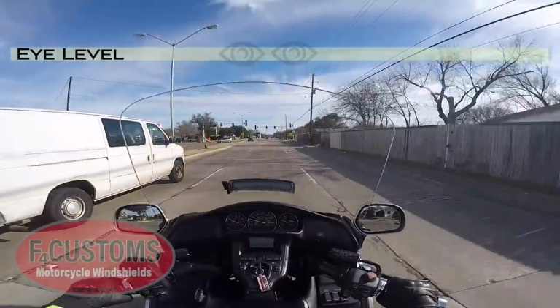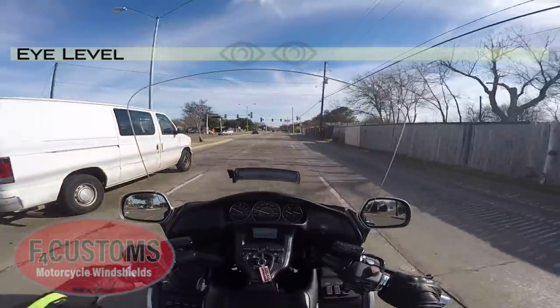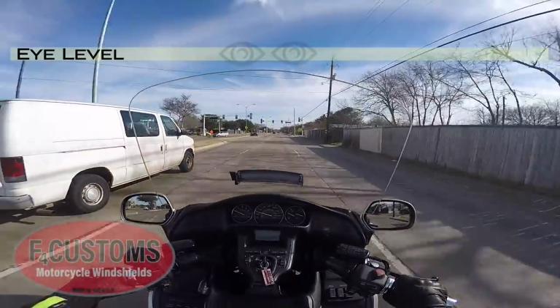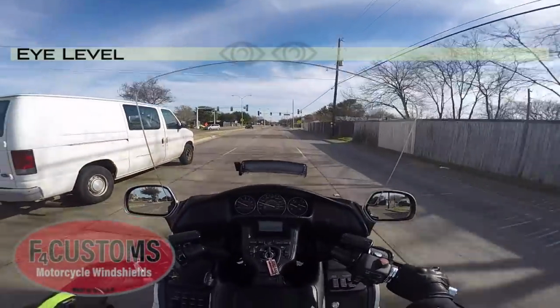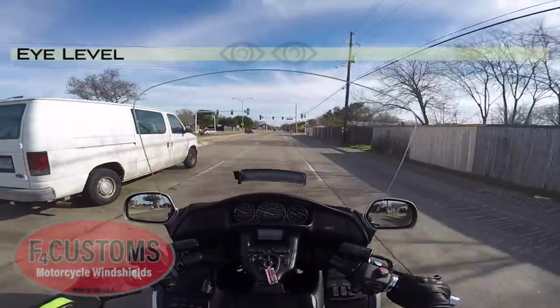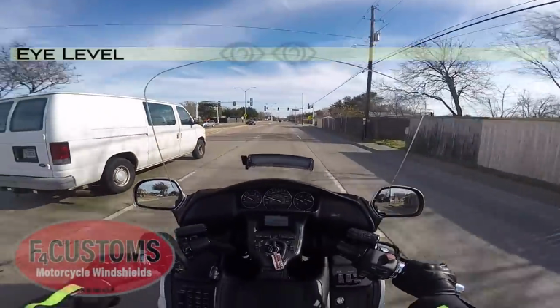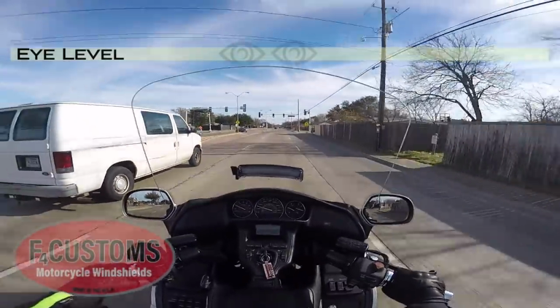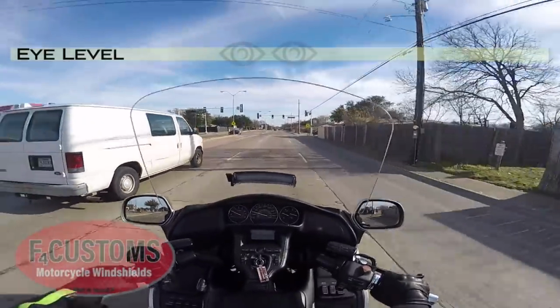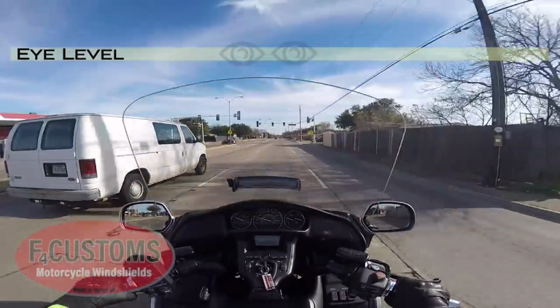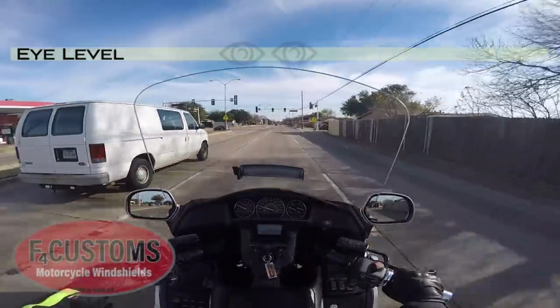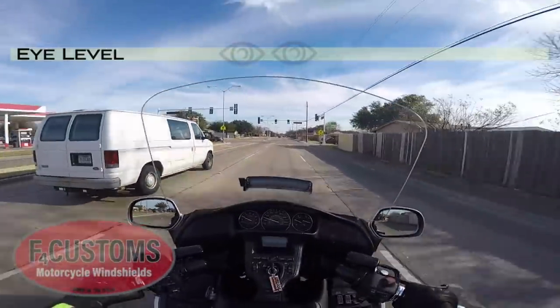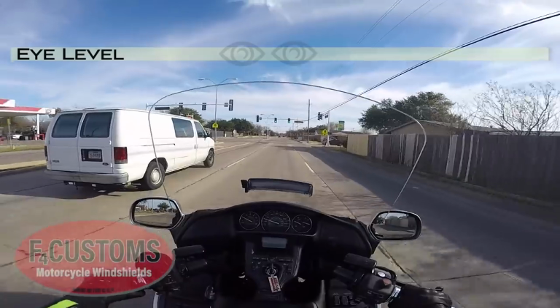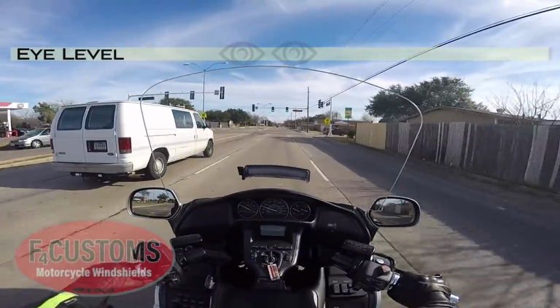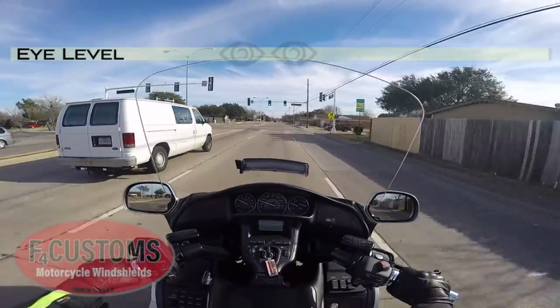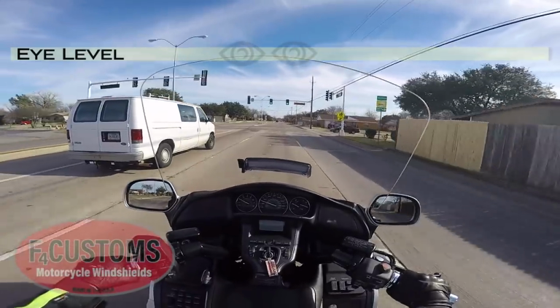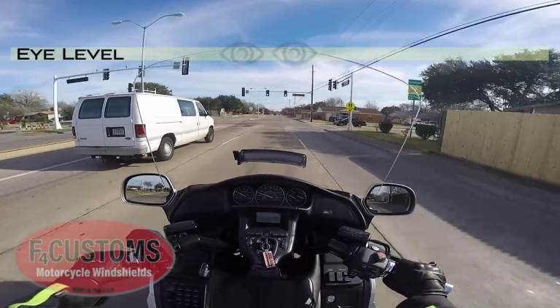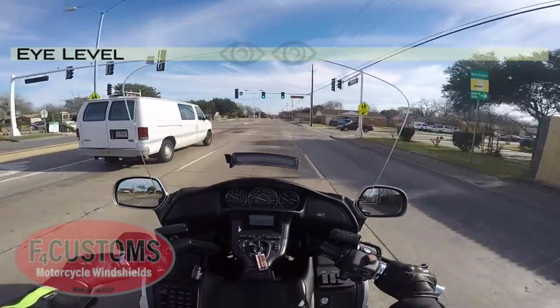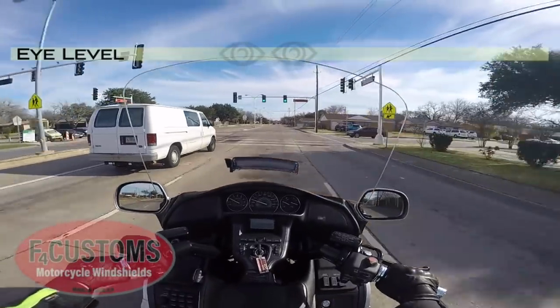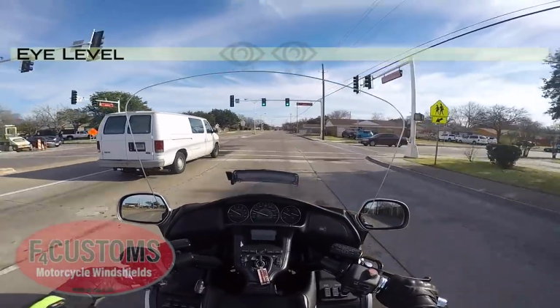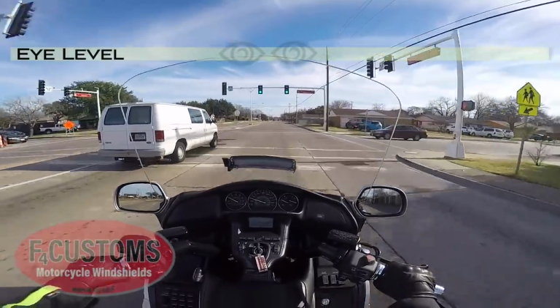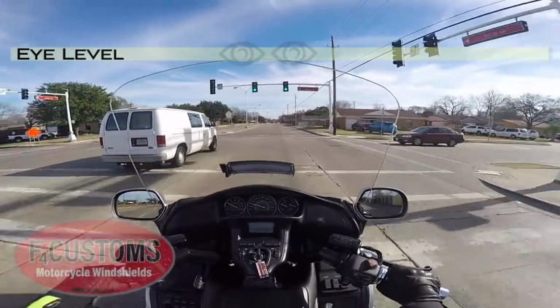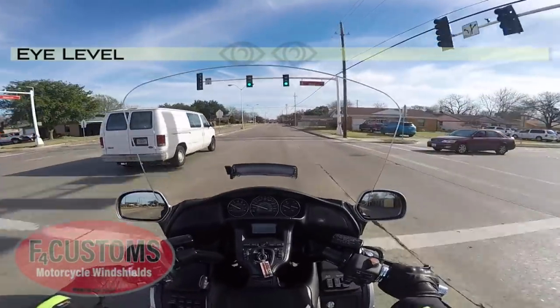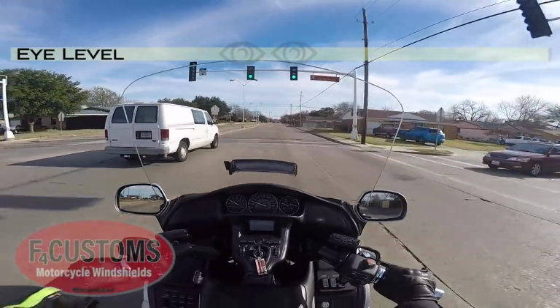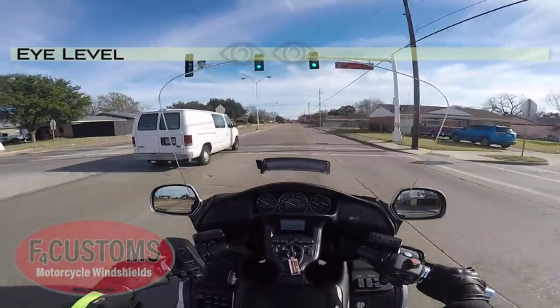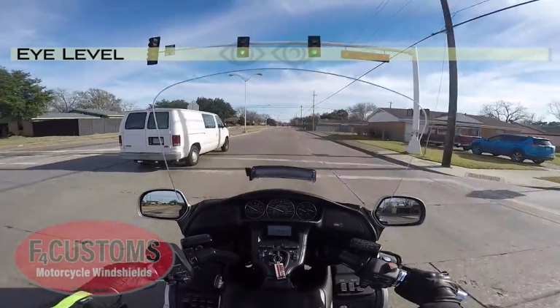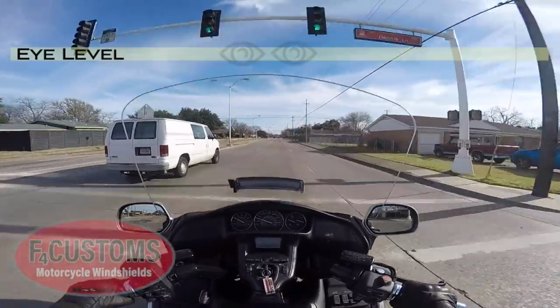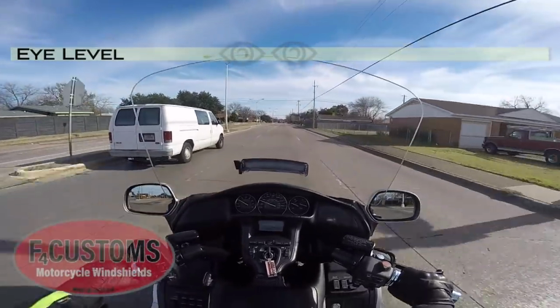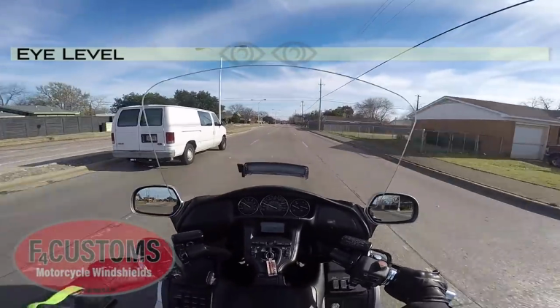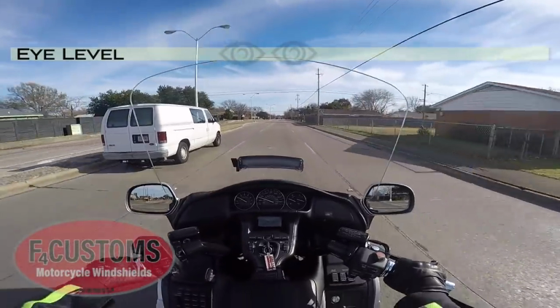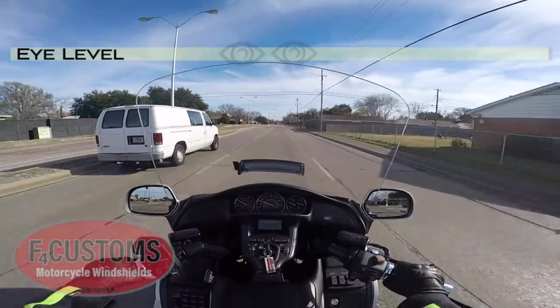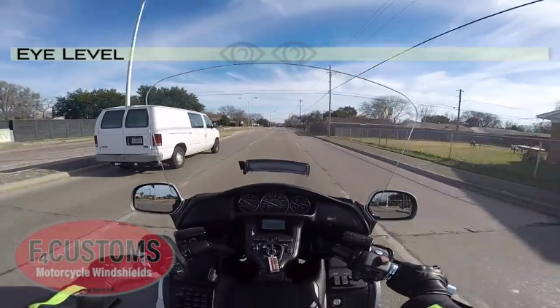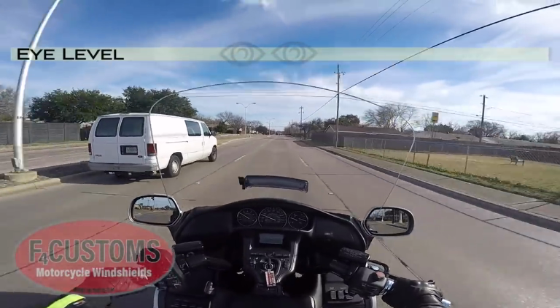I am not getting any wind, and I'm going into a little bit of a headwind right now, and I don't feel a thing.